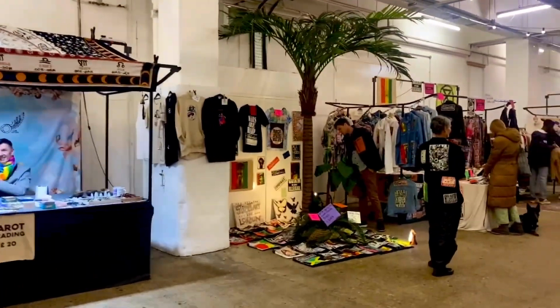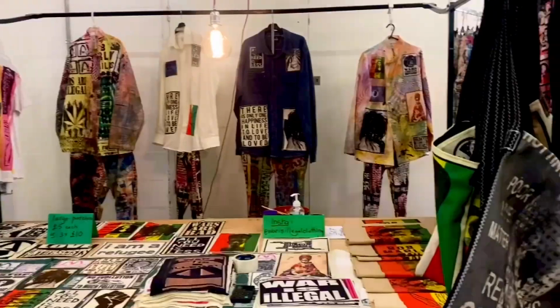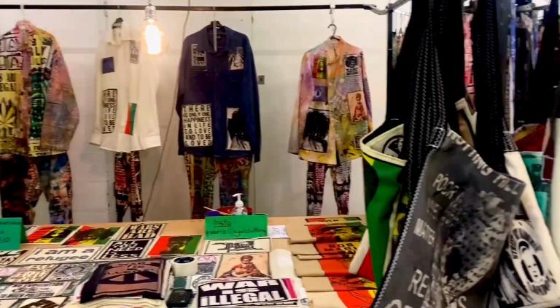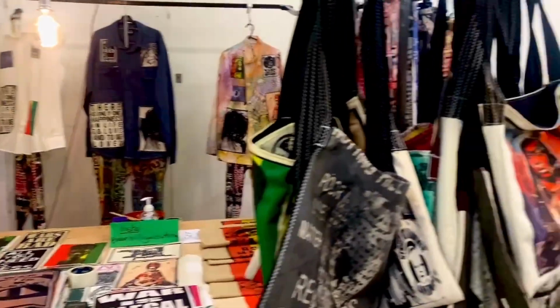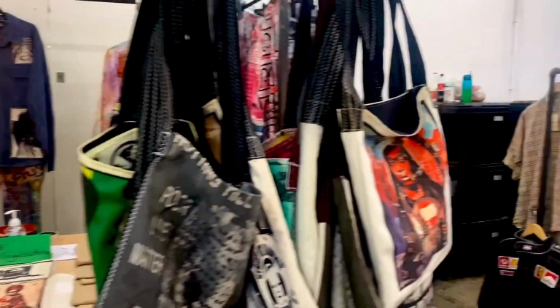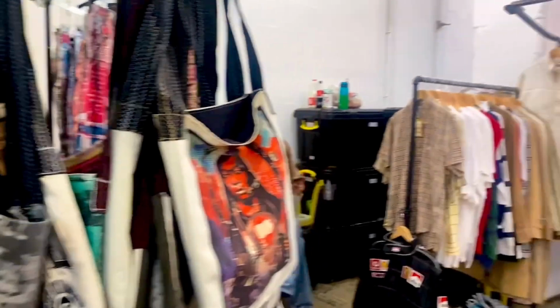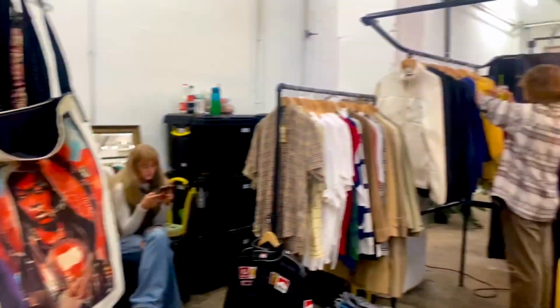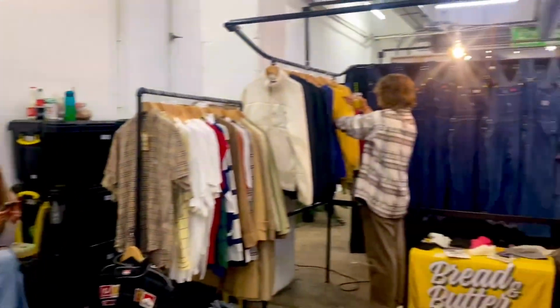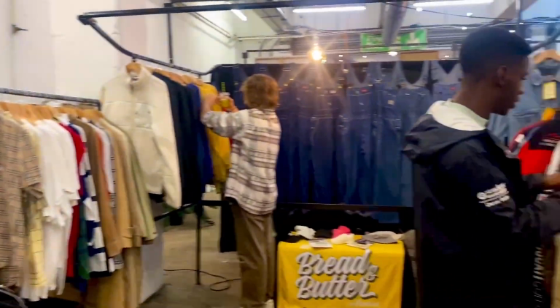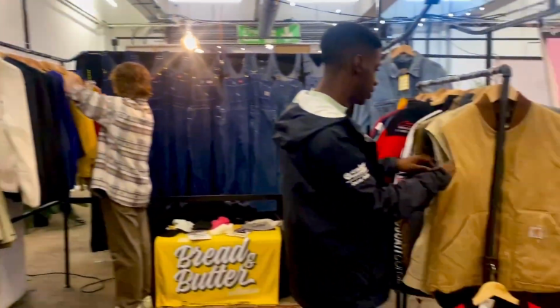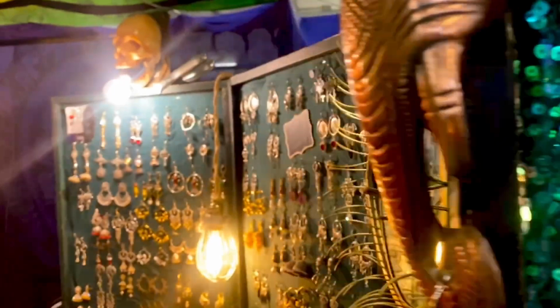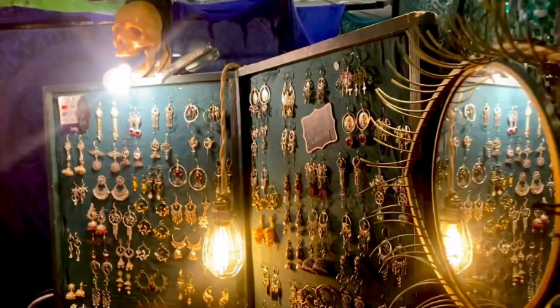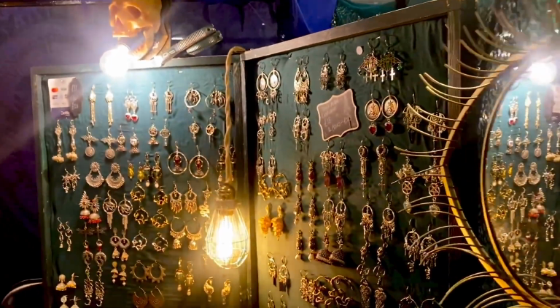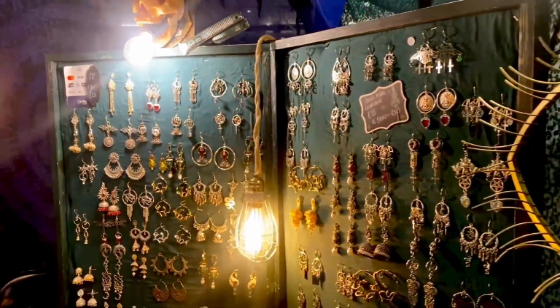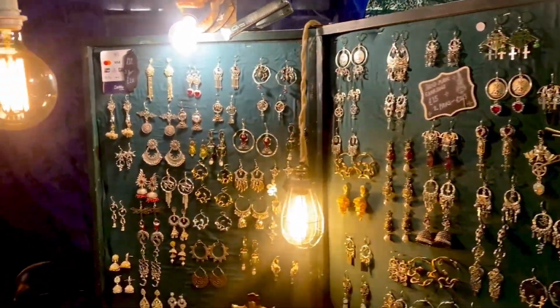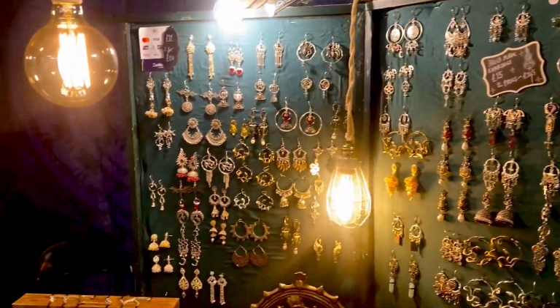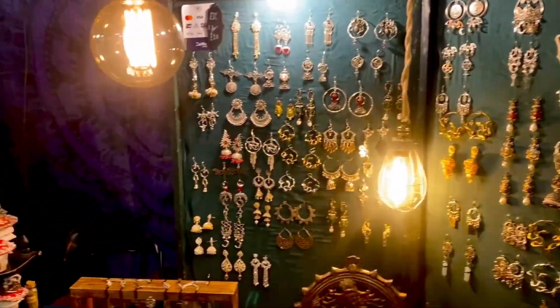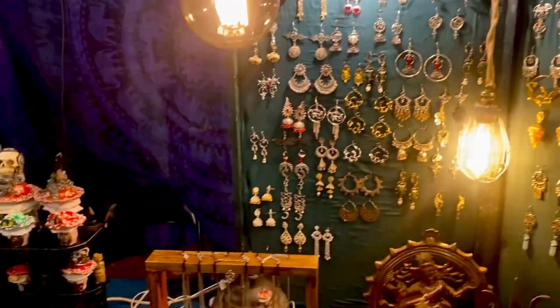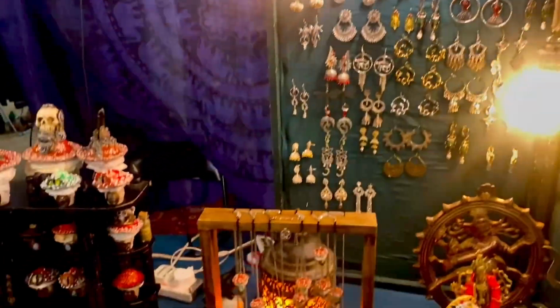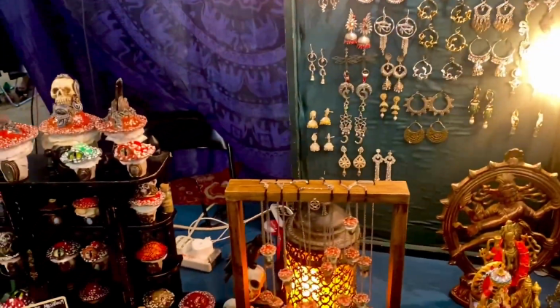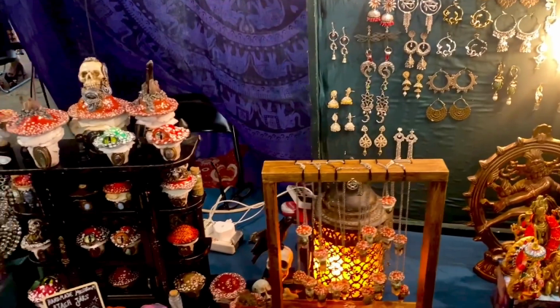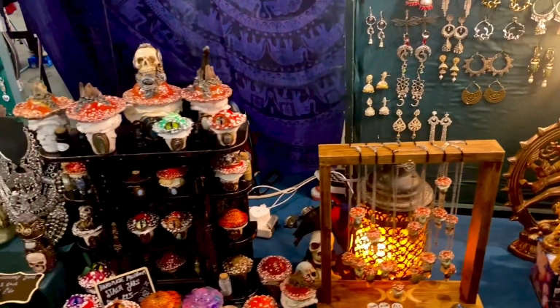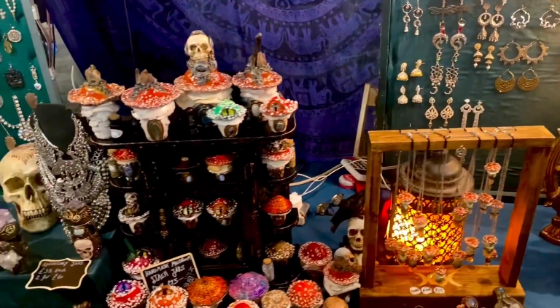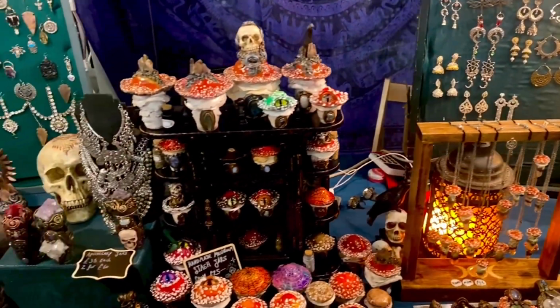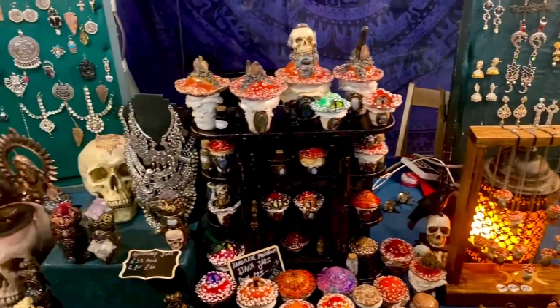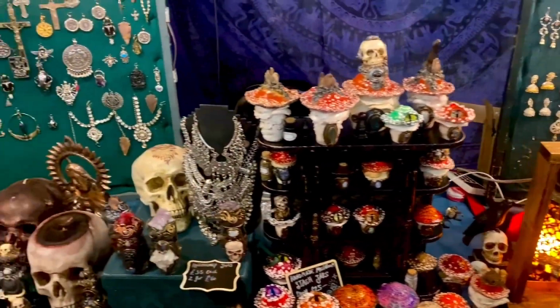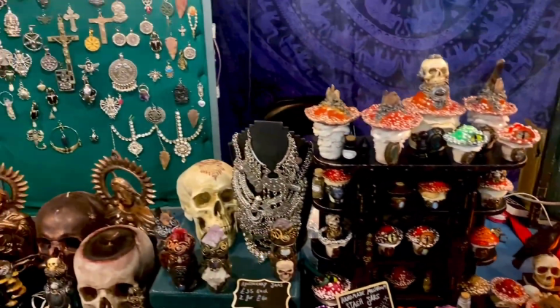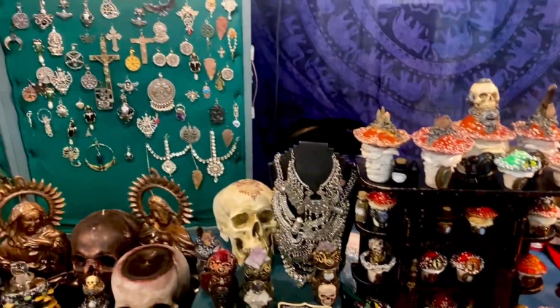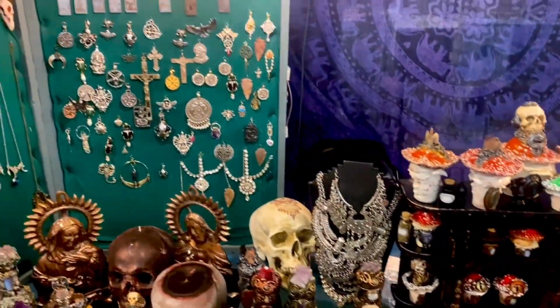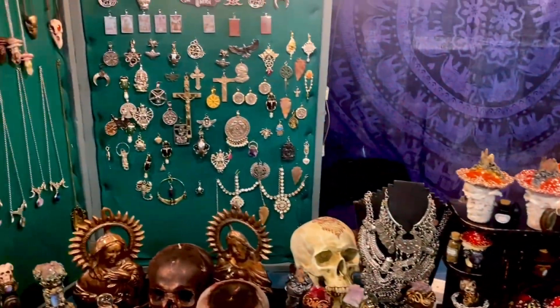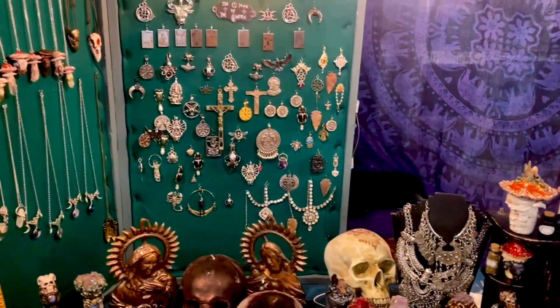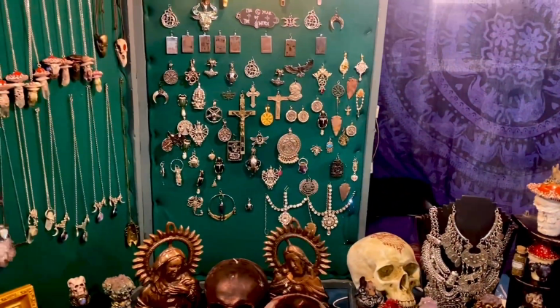Here you'll also find other shopping items like shoes, clothes, jewellery and whatnot. For any other girl, this is a perfect combination — food and shopping under one roof.